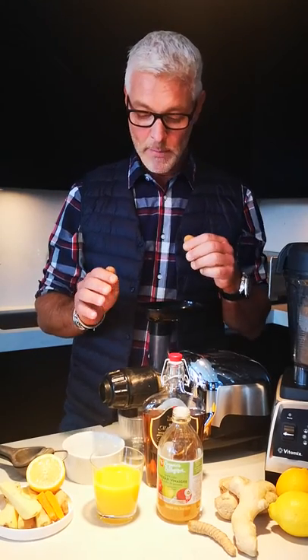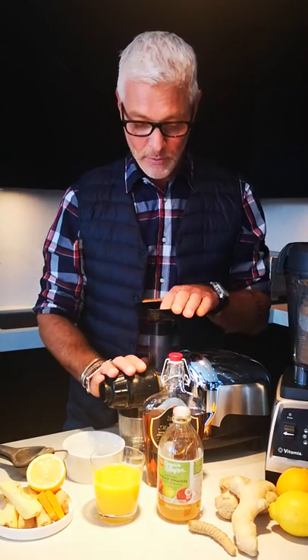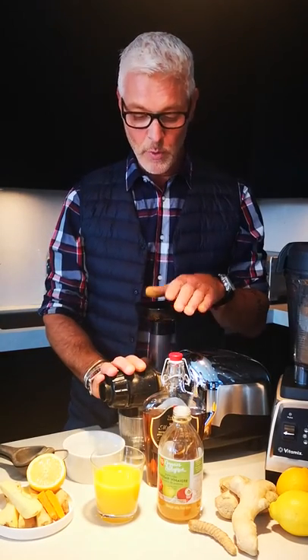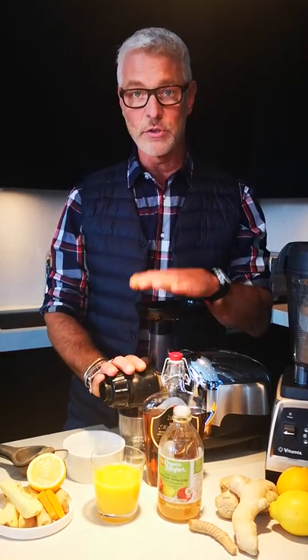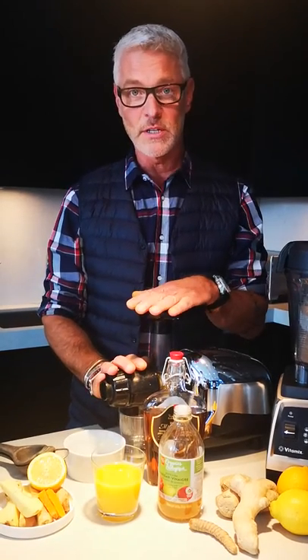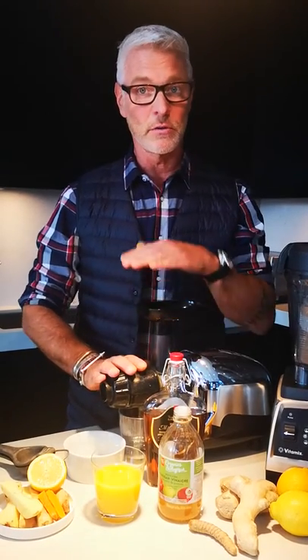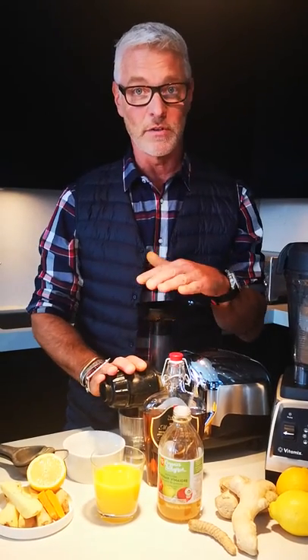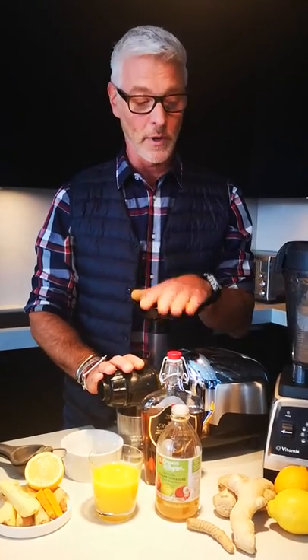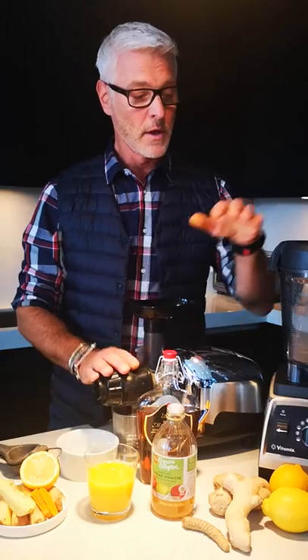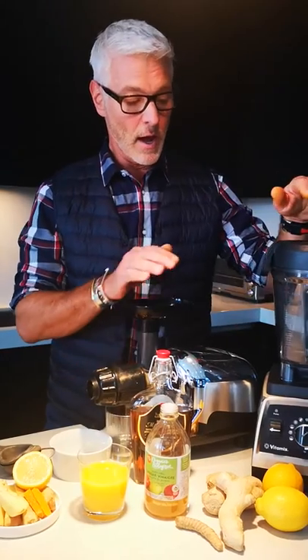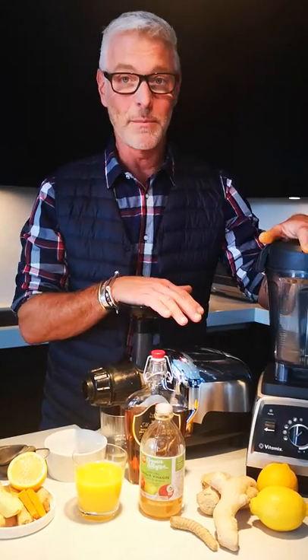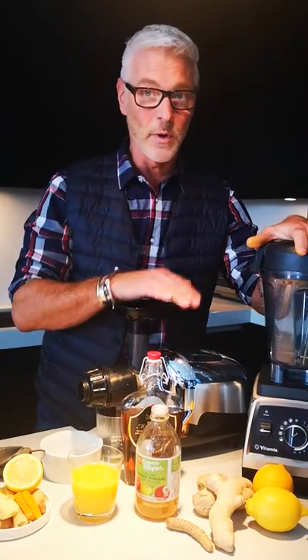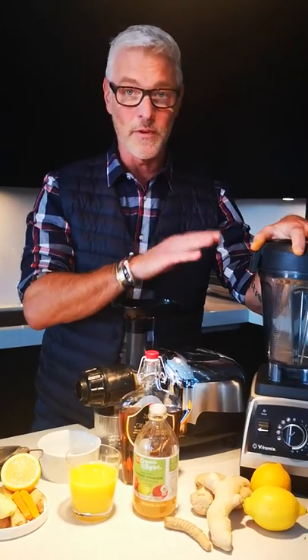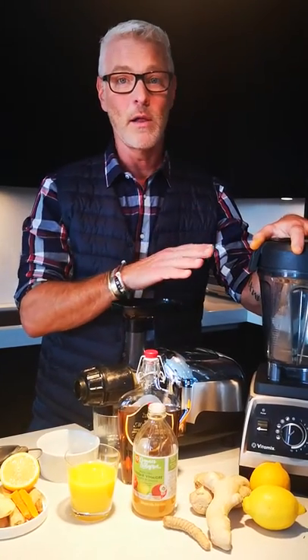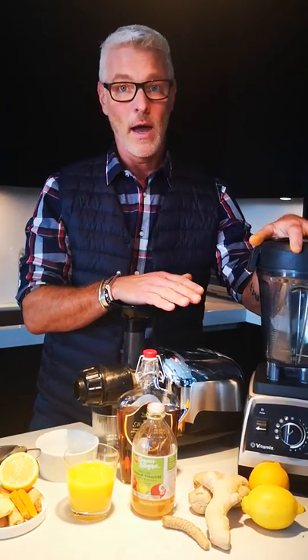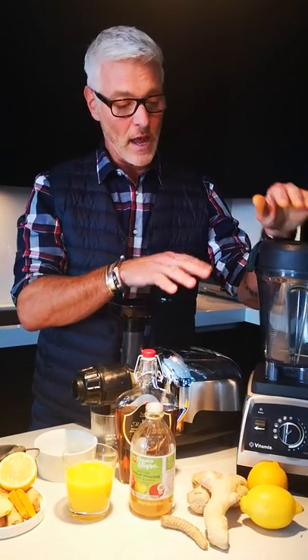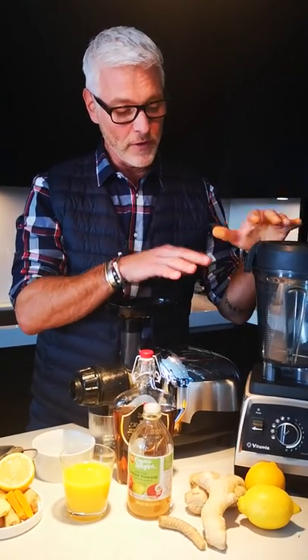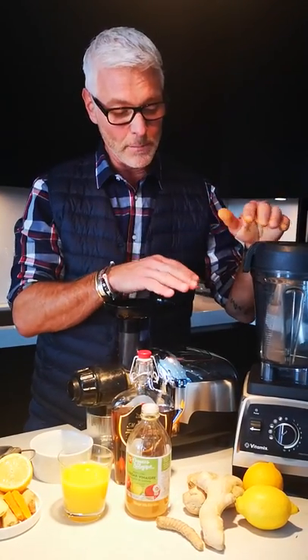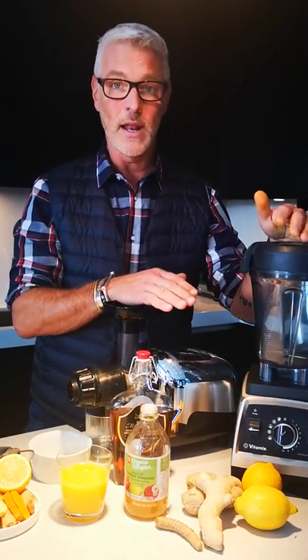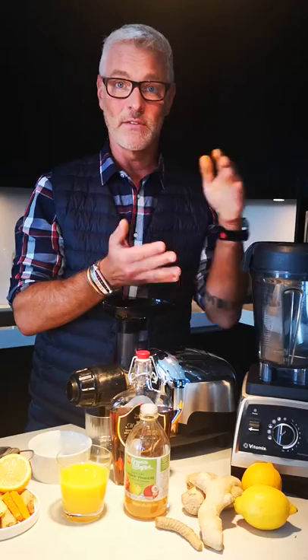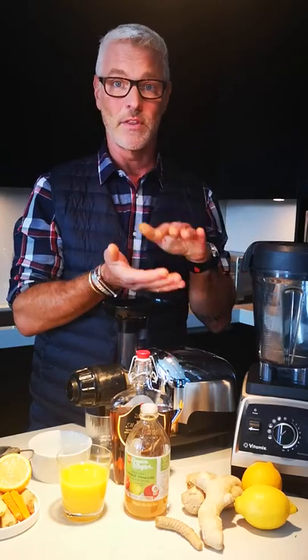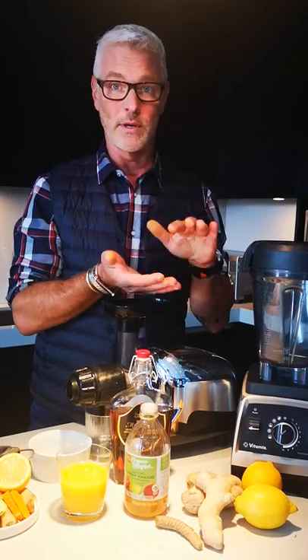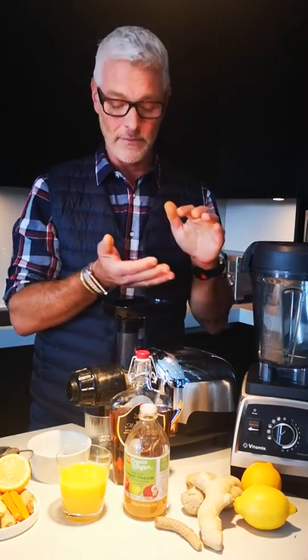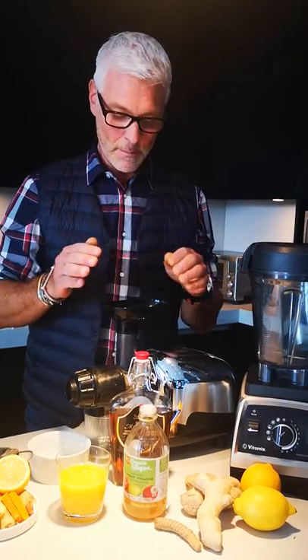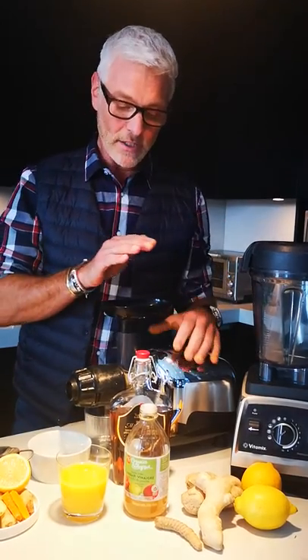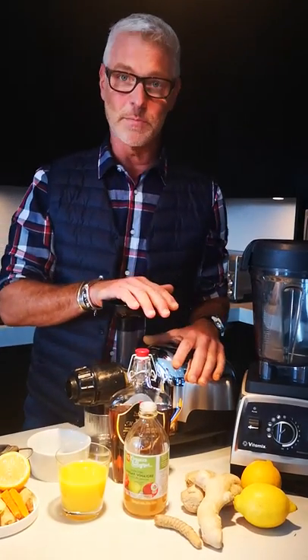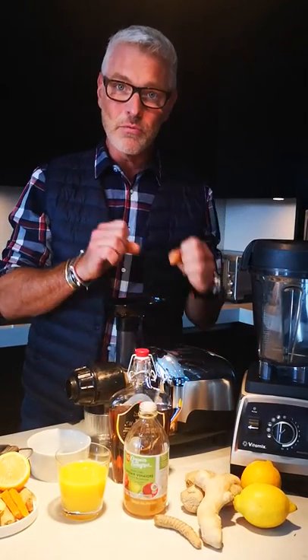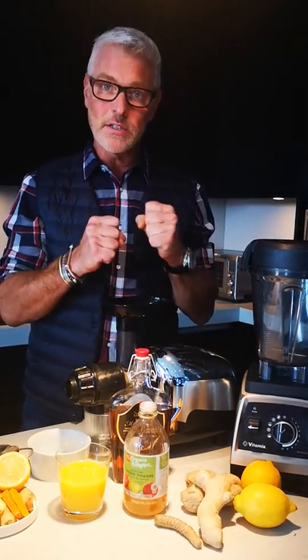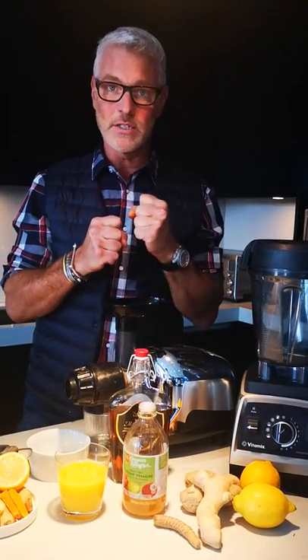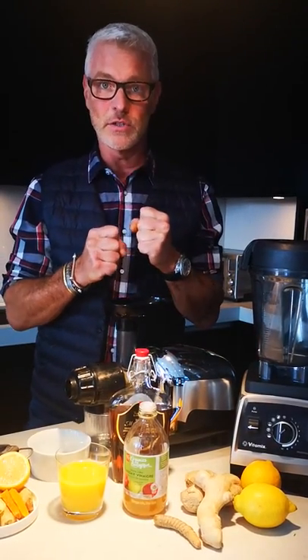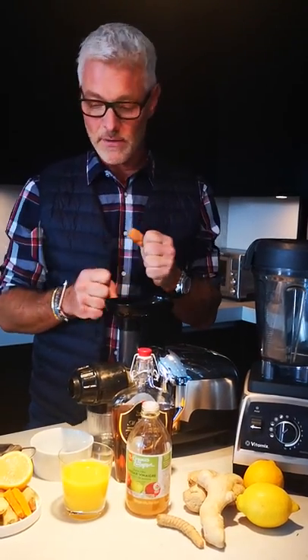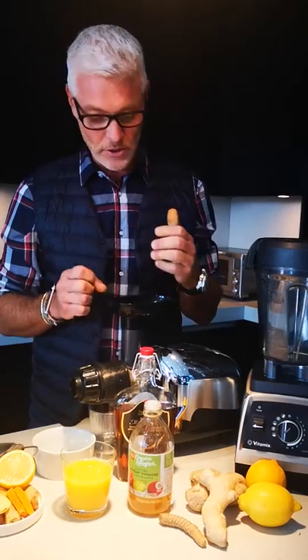I do it through one of these juicer machines — you certainly don't have to. A Vitamix works perfectly well; after you're finished blending, you just have to put everything through a sieve. But I like the juicer because it really squashes up the juice from the ginger.